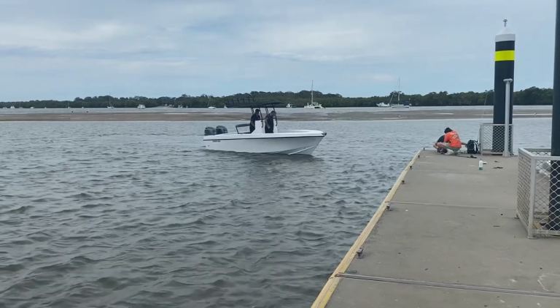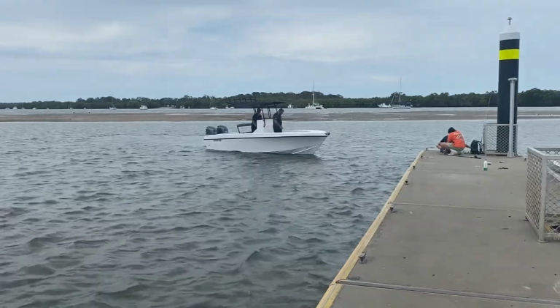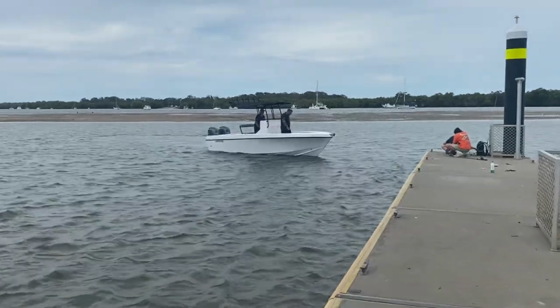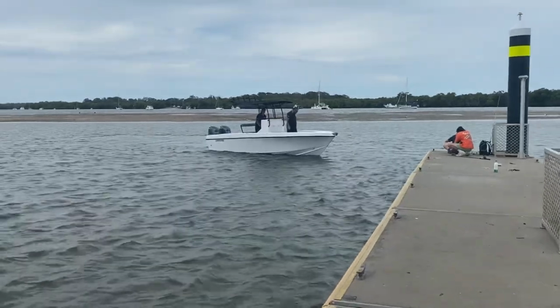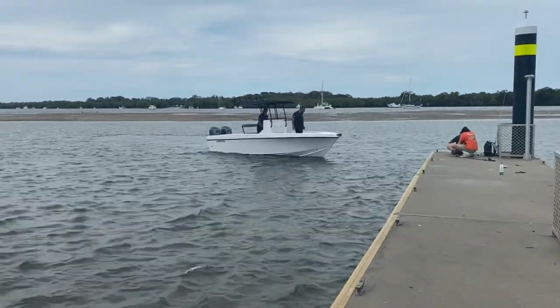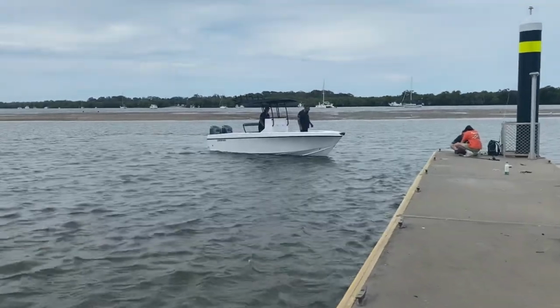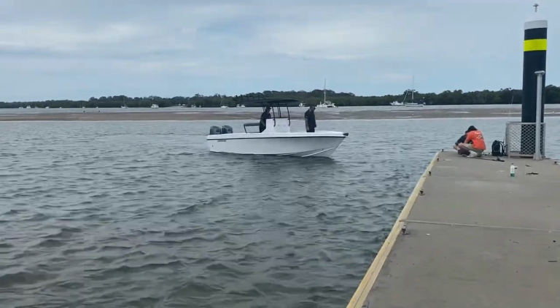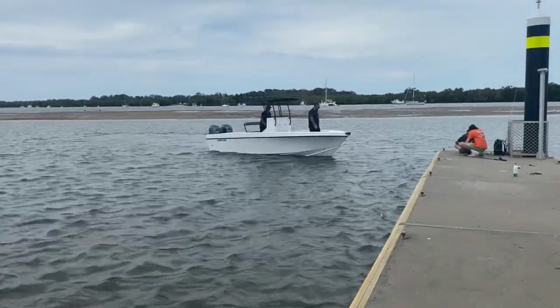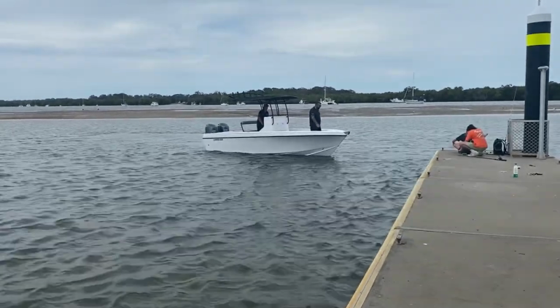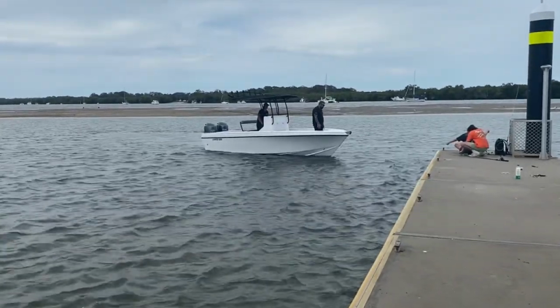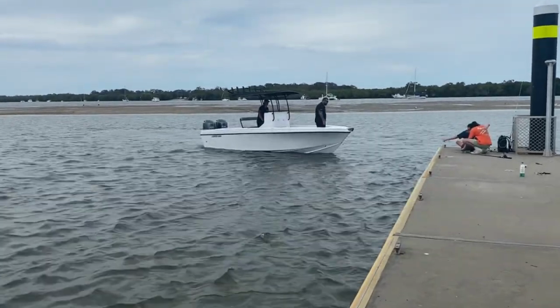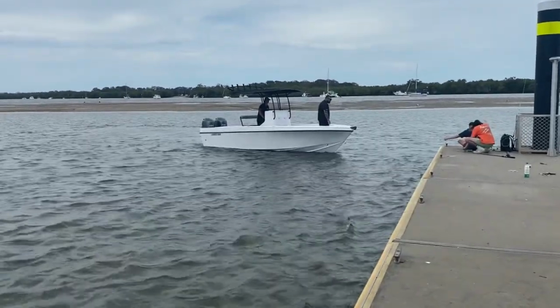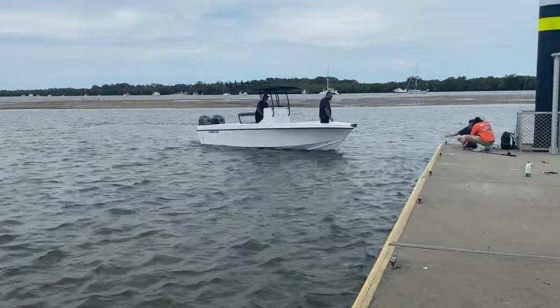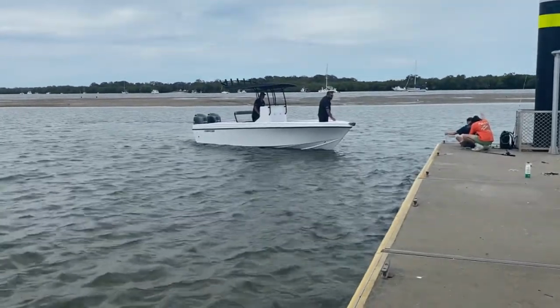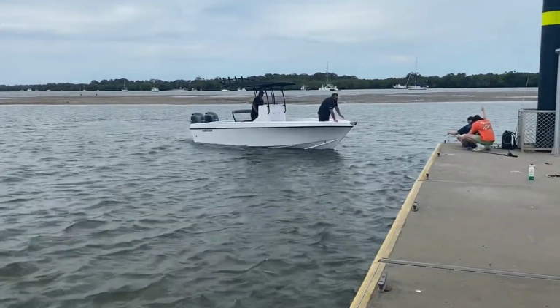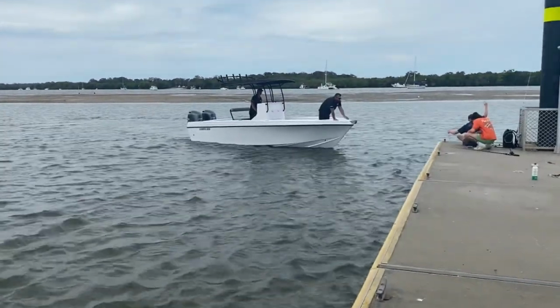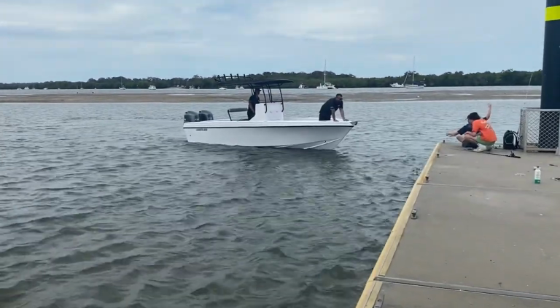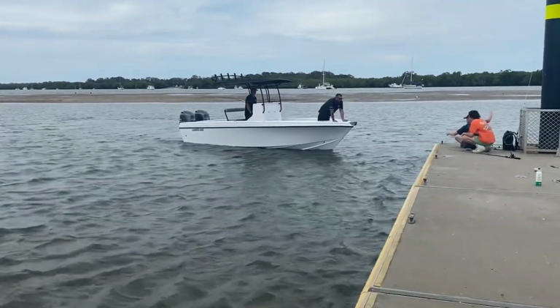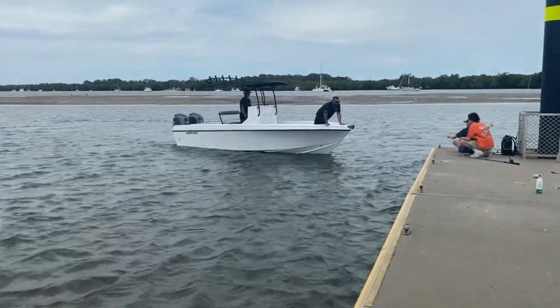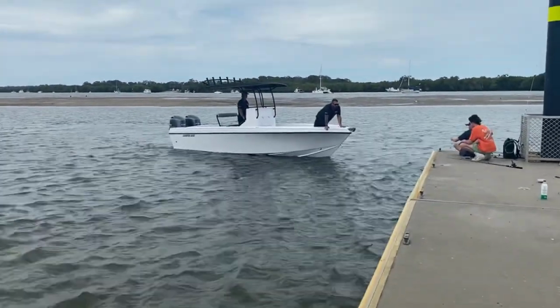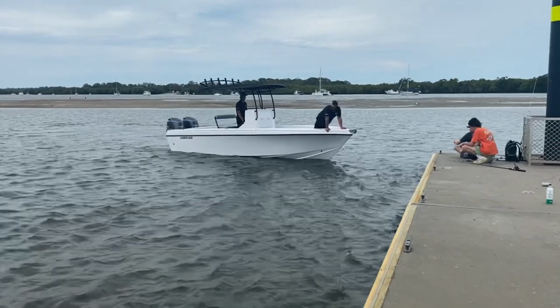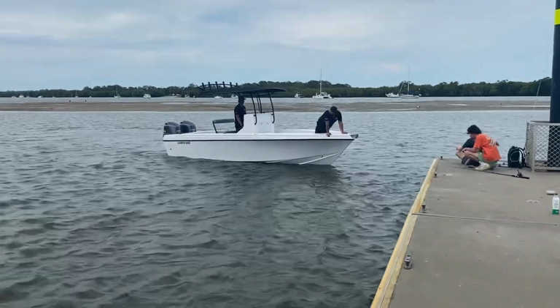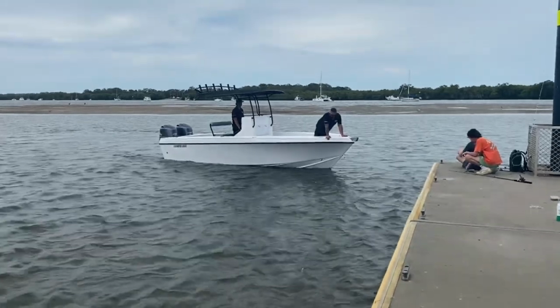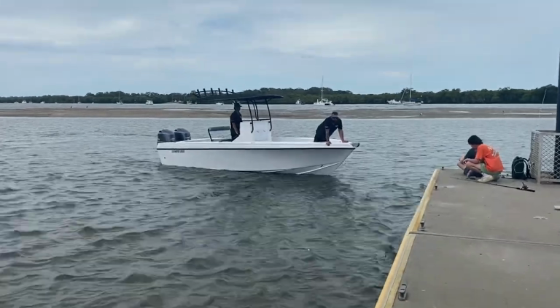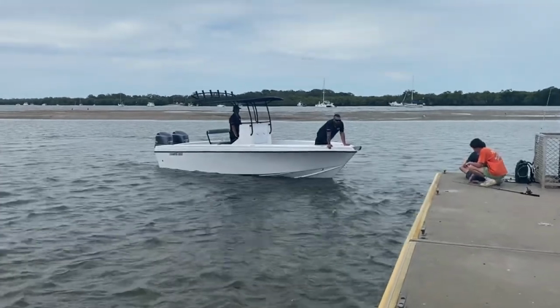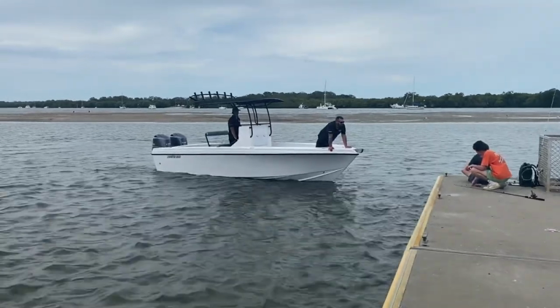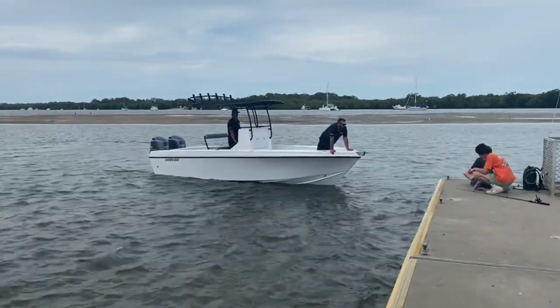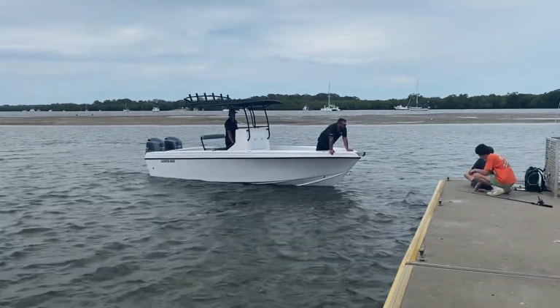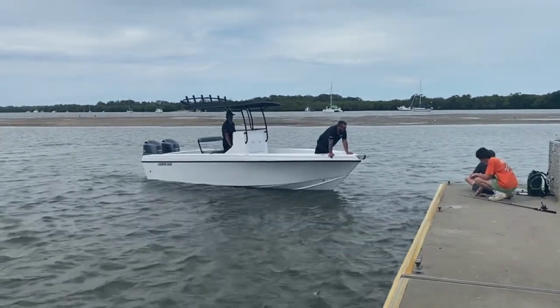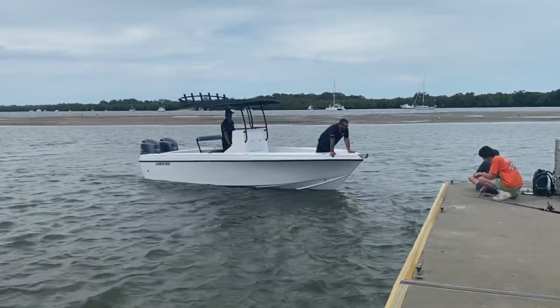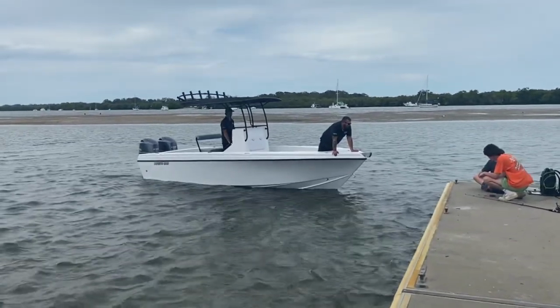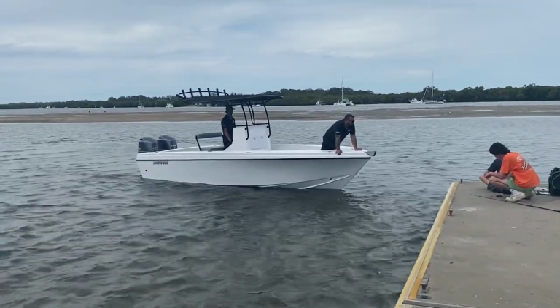Adam here from Benito, going out on the first water trial of the 660. Got the twin 130s on the back and it looks good.